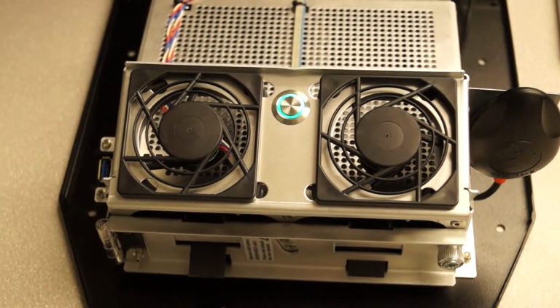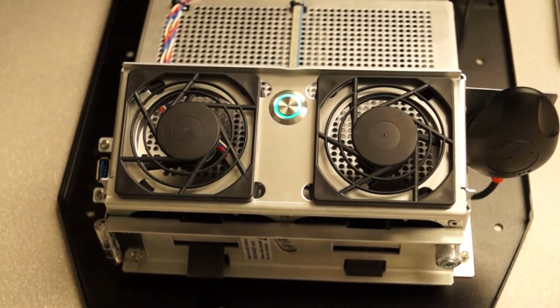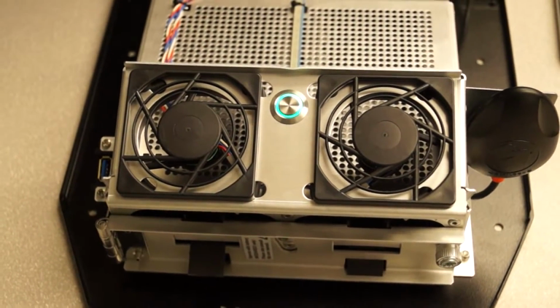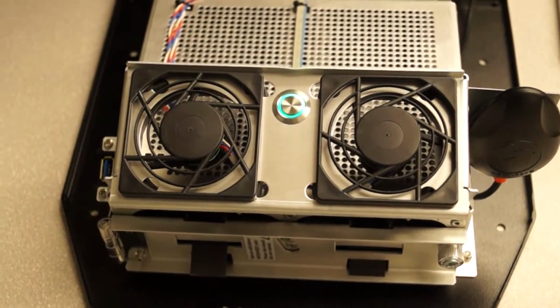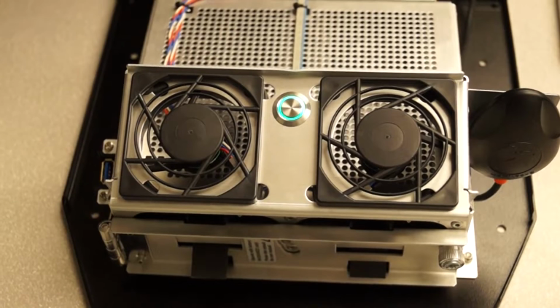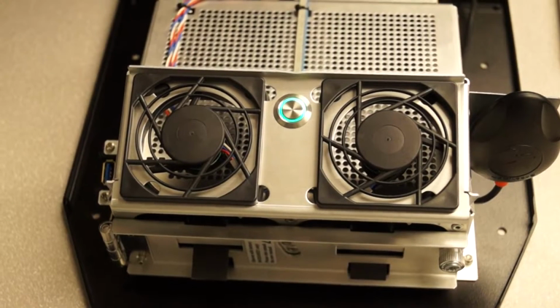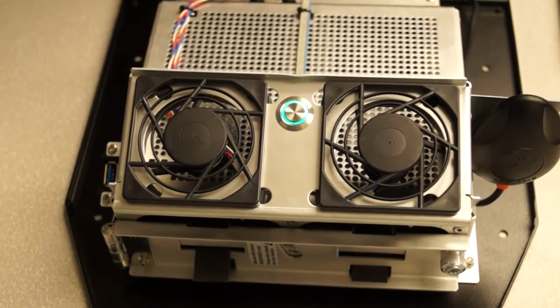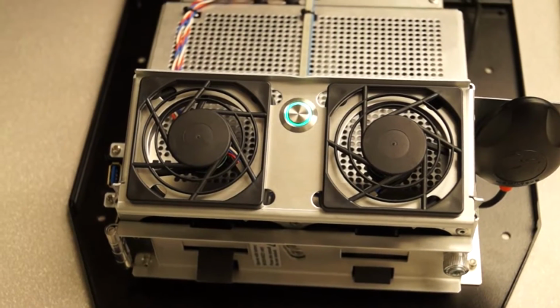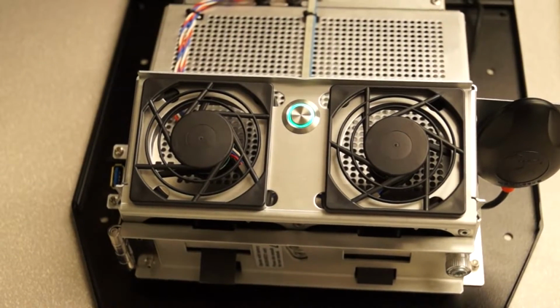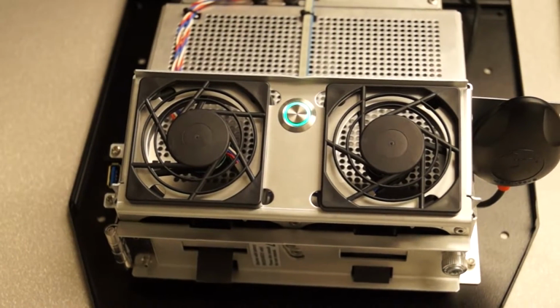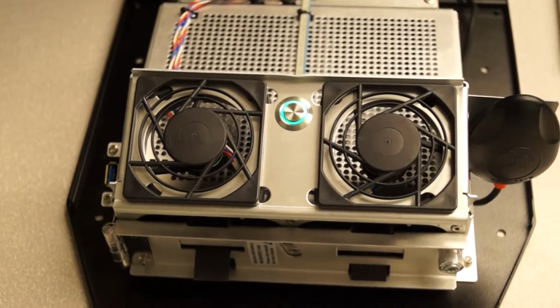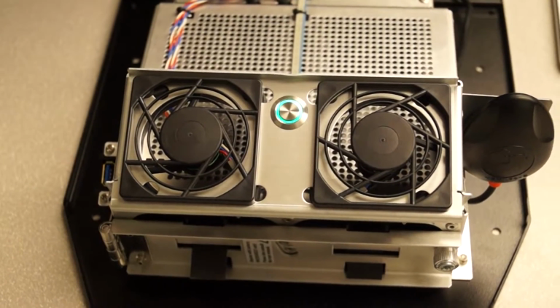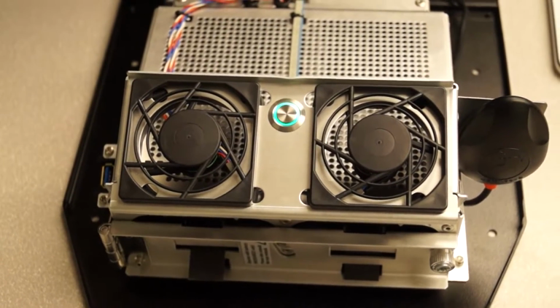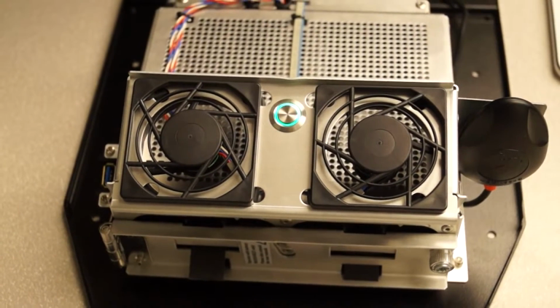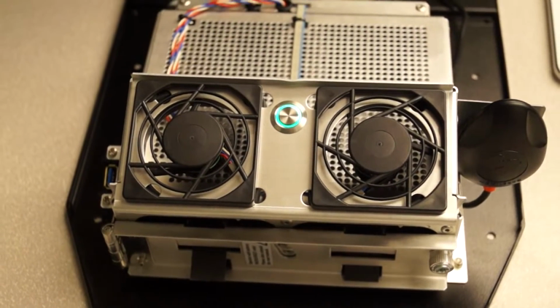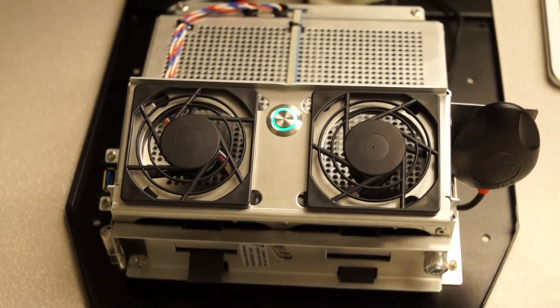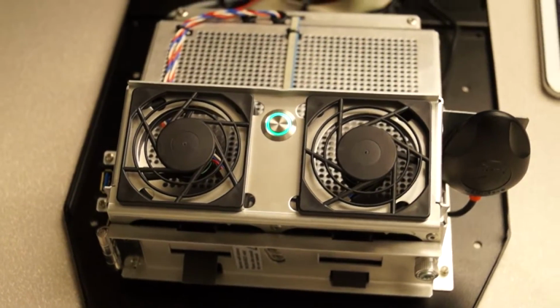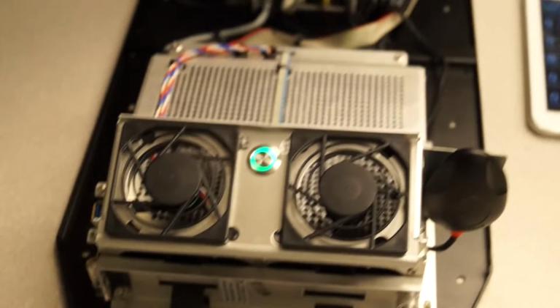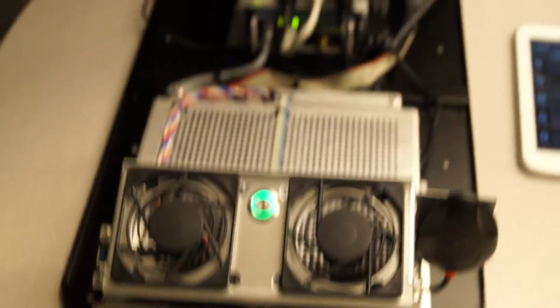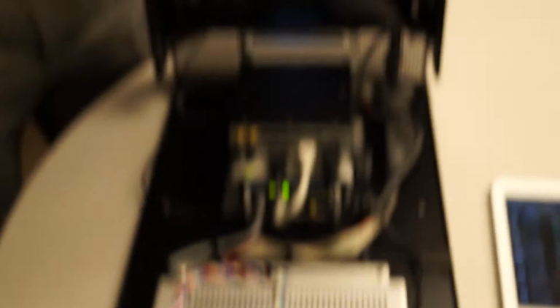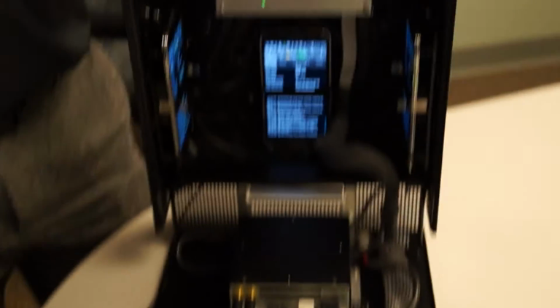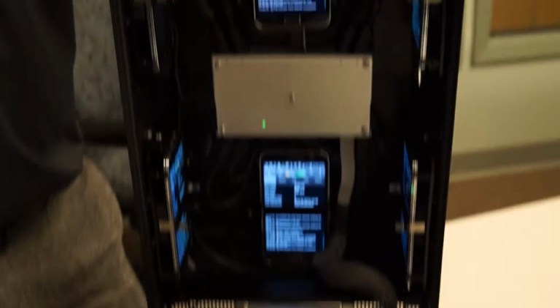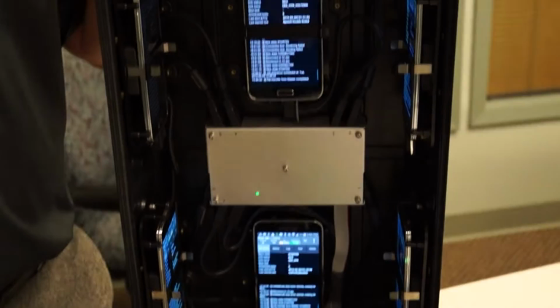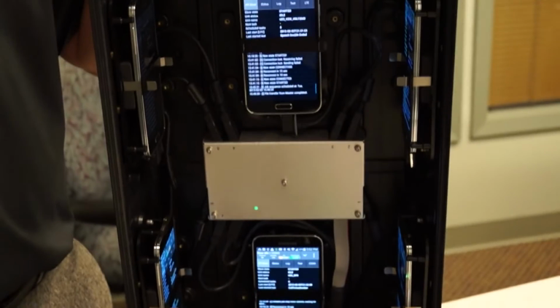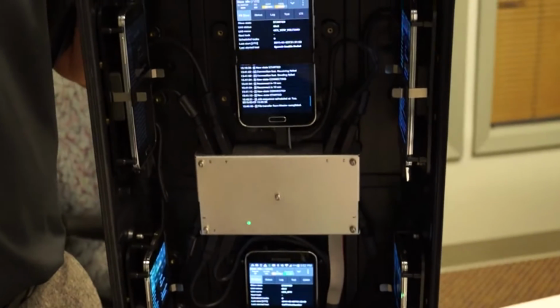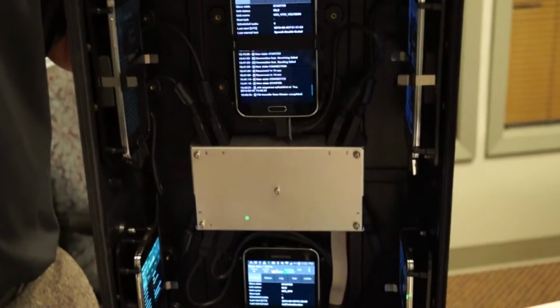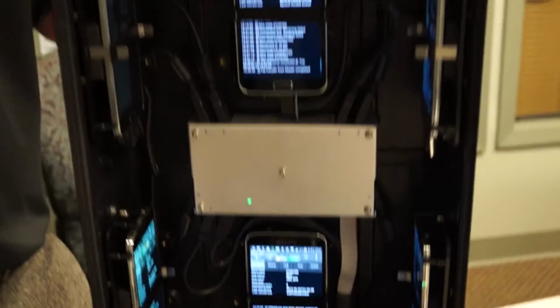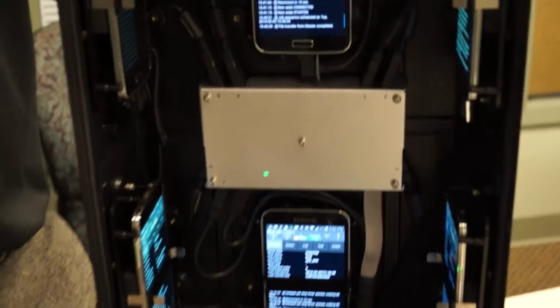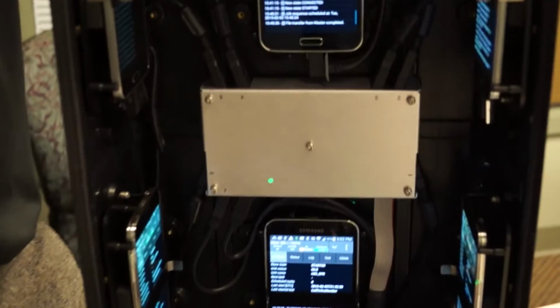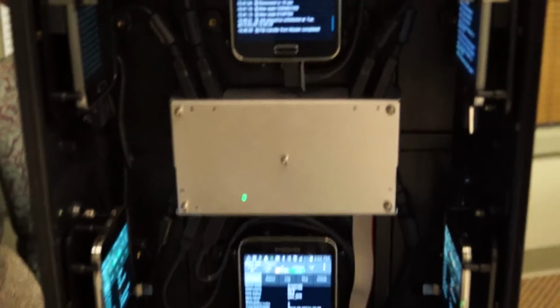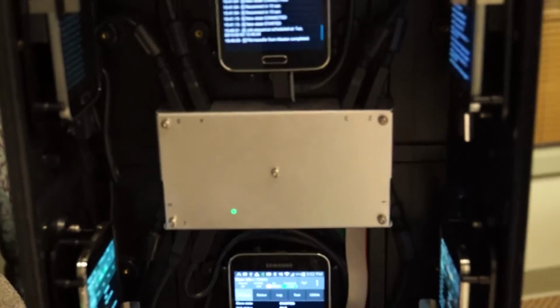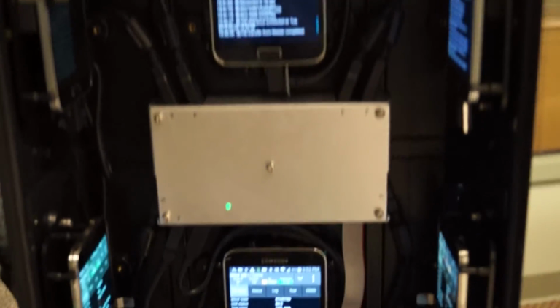Basically what that power button does is turn on the fans, the PC, the drive test scanner, and this USB hub to help power all of the UE devices inside.